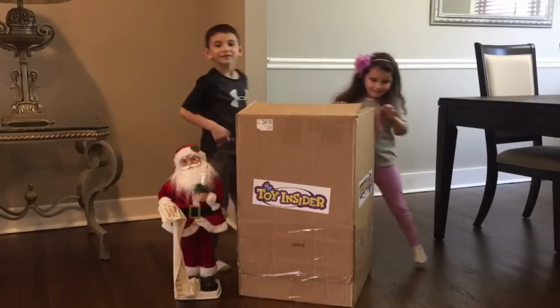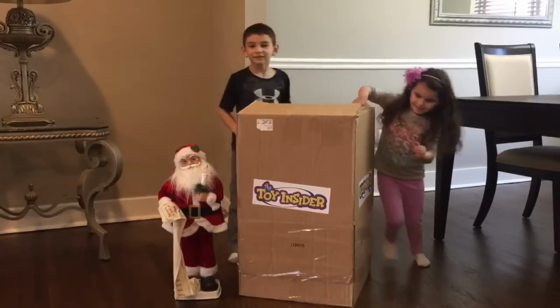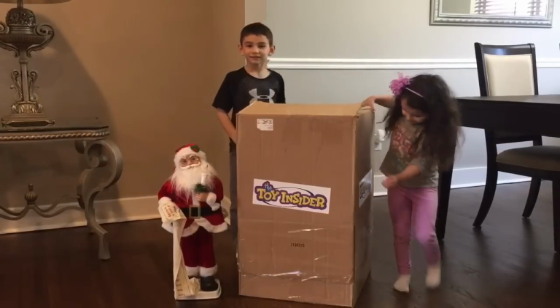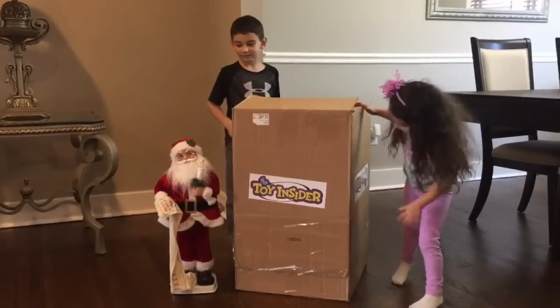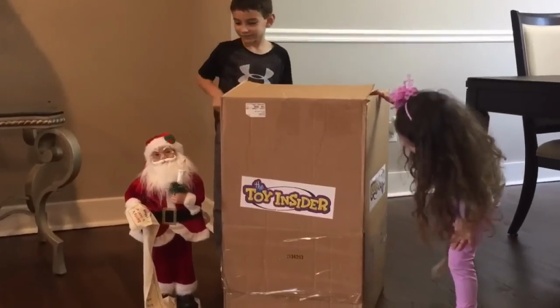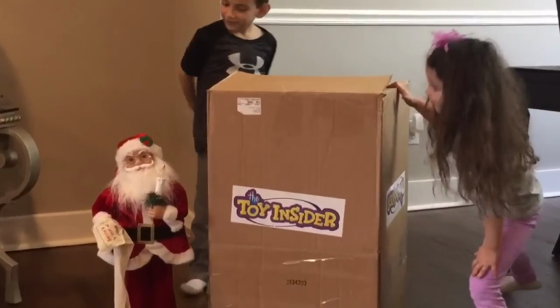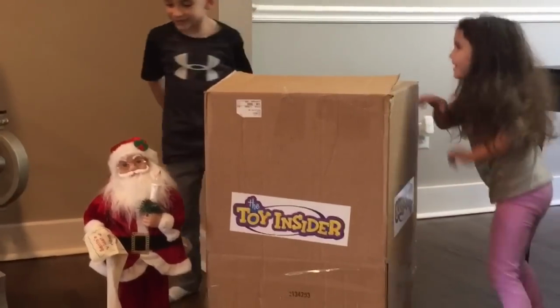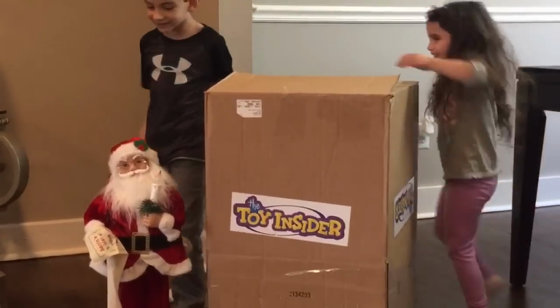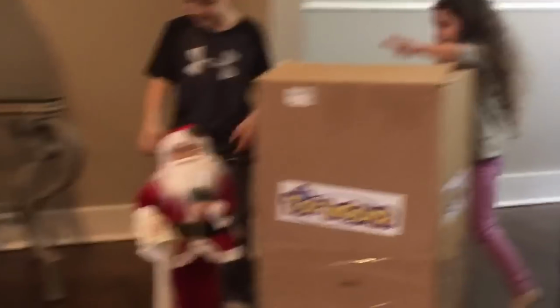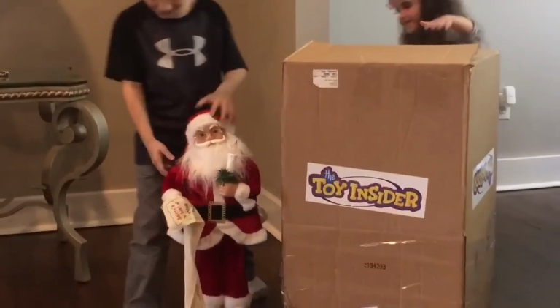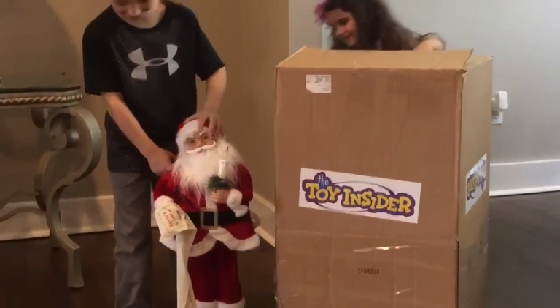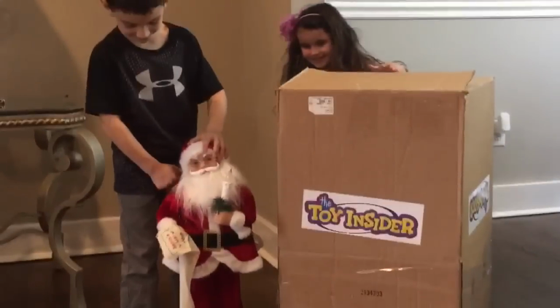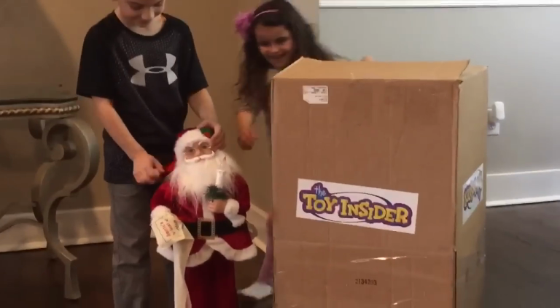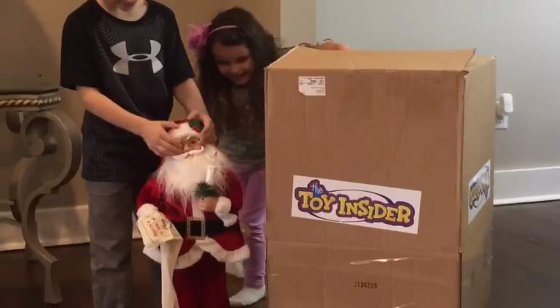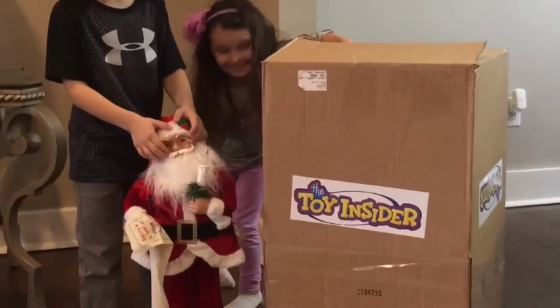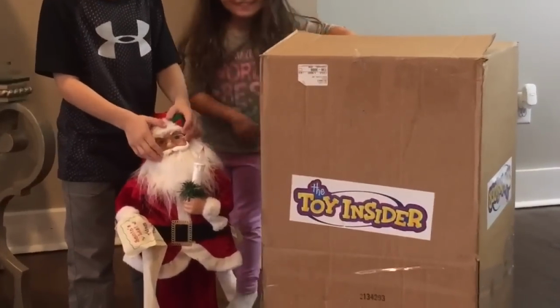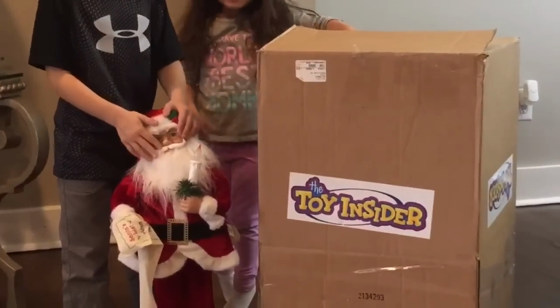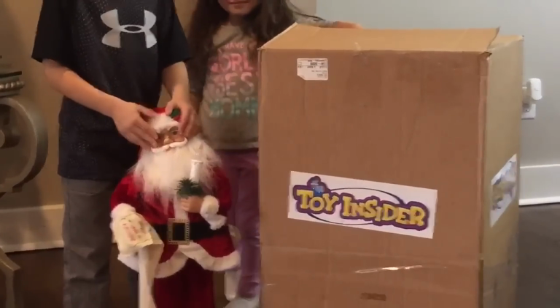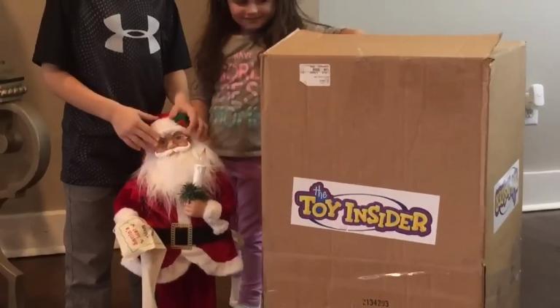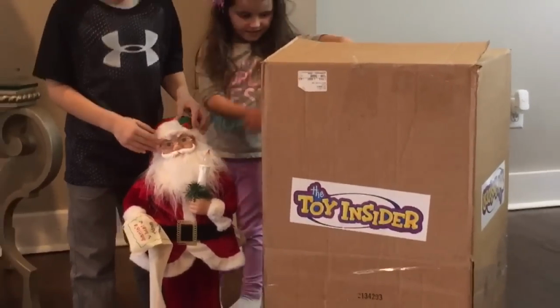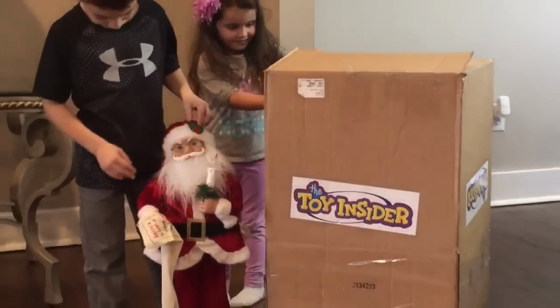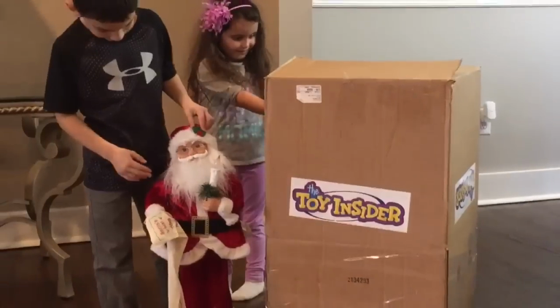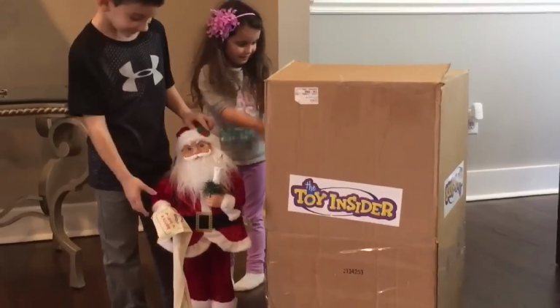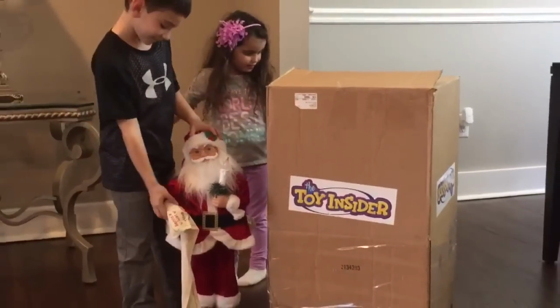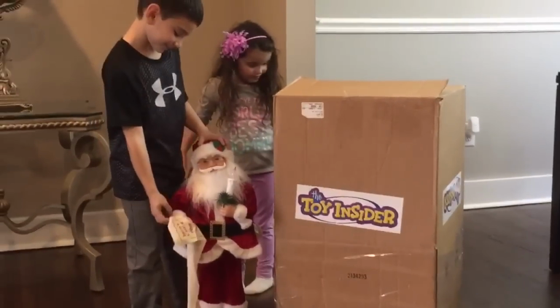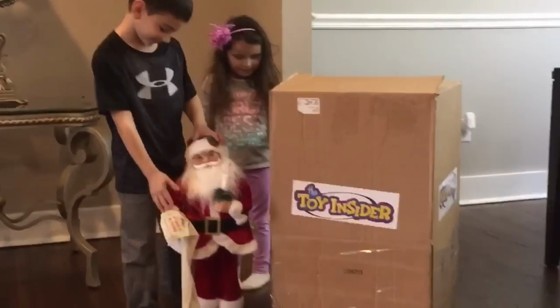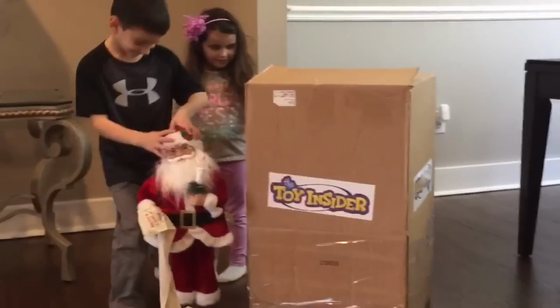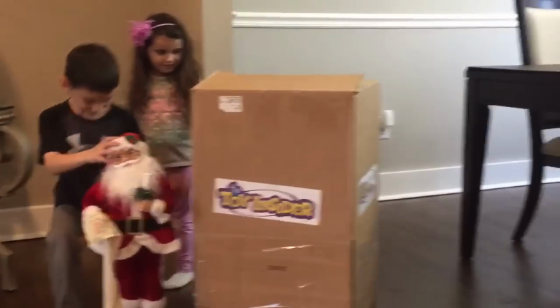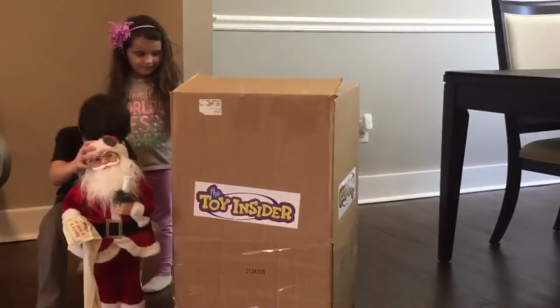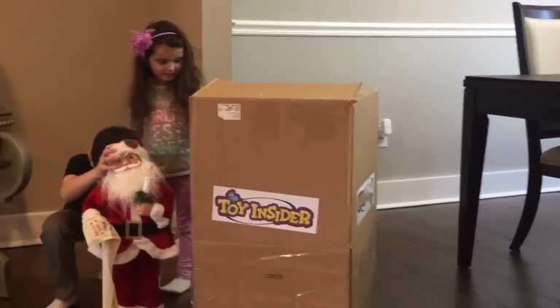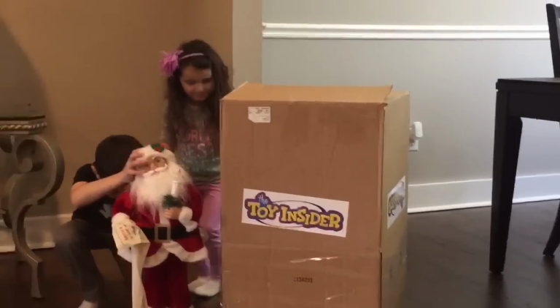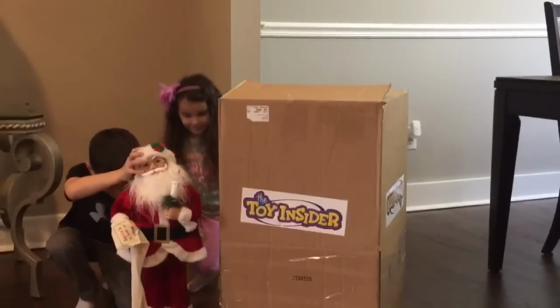And who do we have over there? Santa Claus! What is Santa Claus doing down there? Ho ho ho! So I guess this is something to do with Christmas?